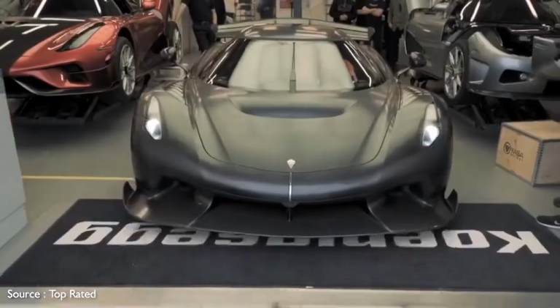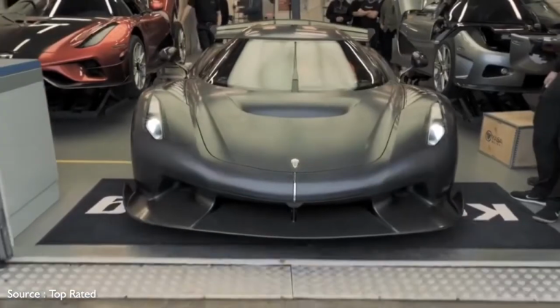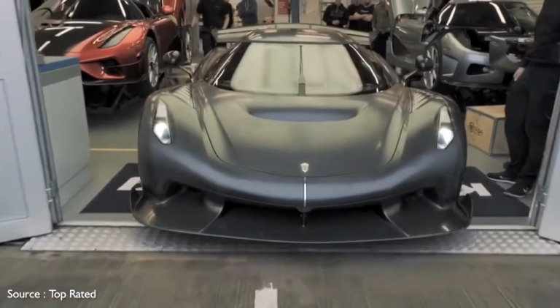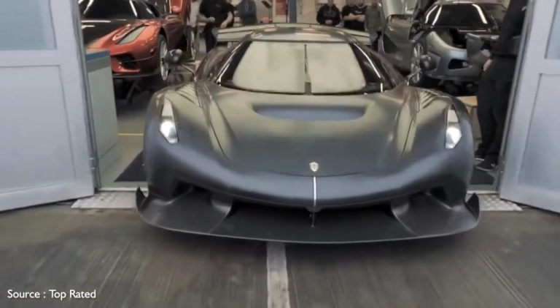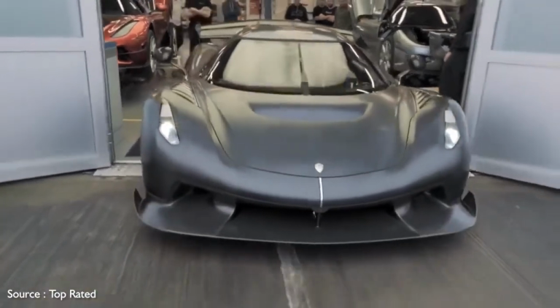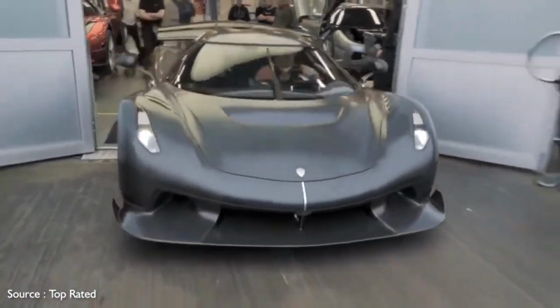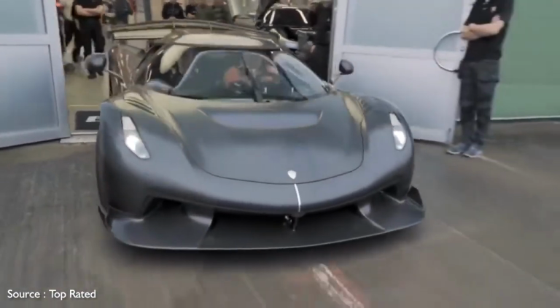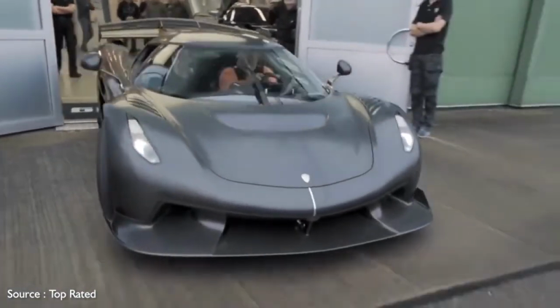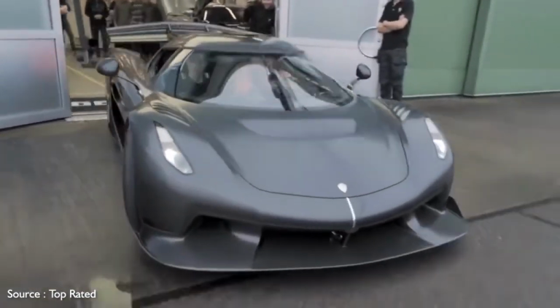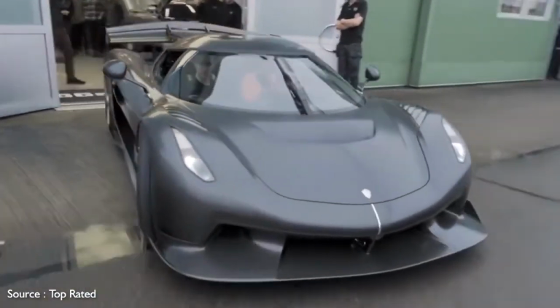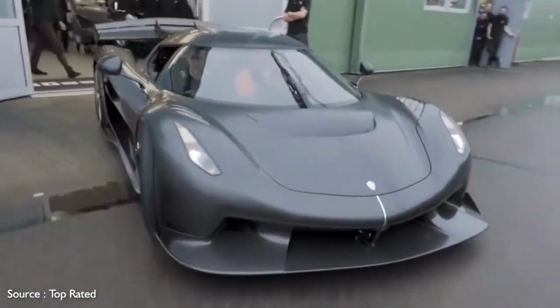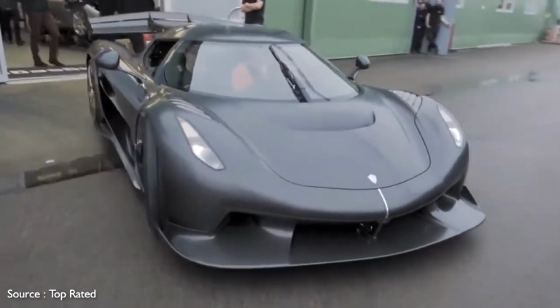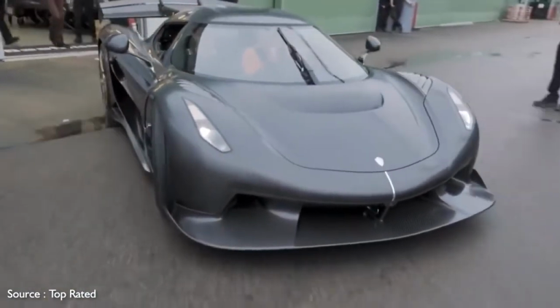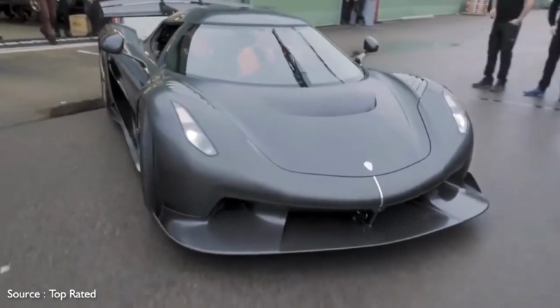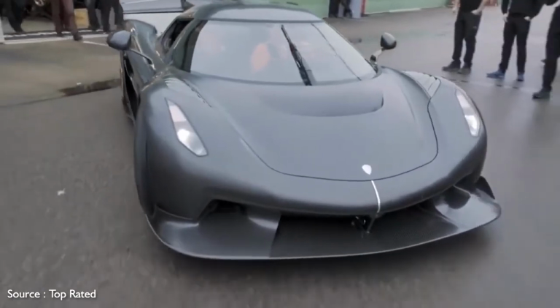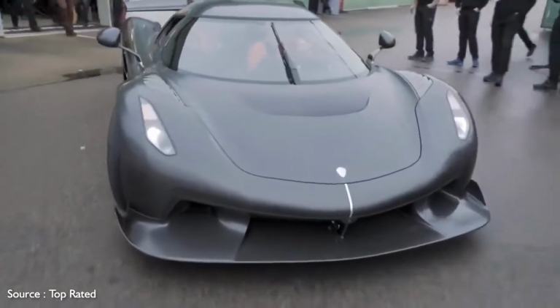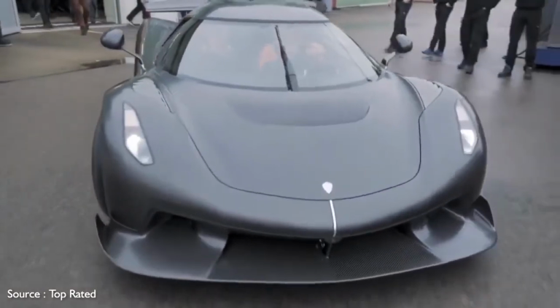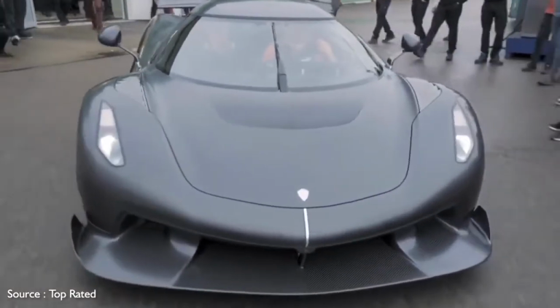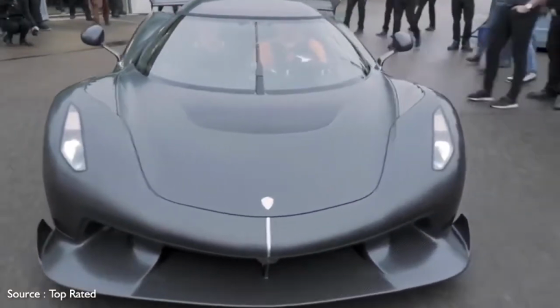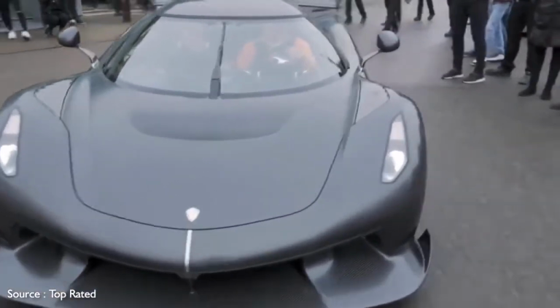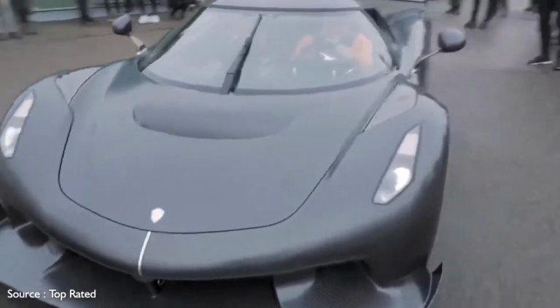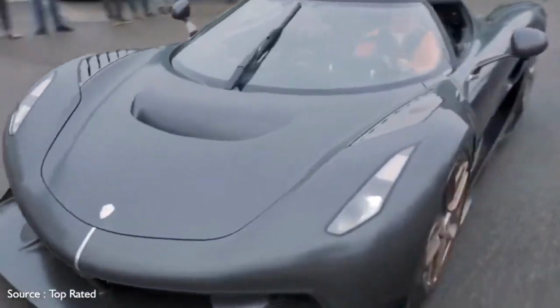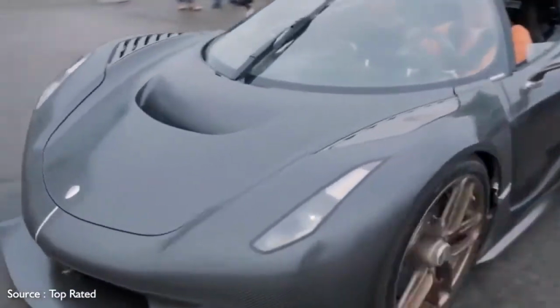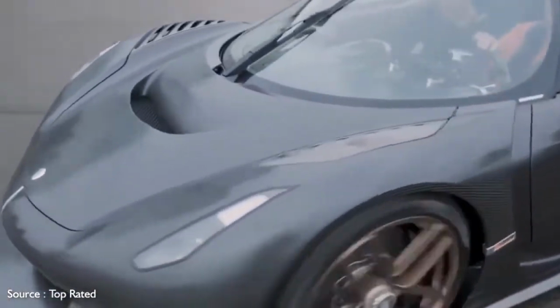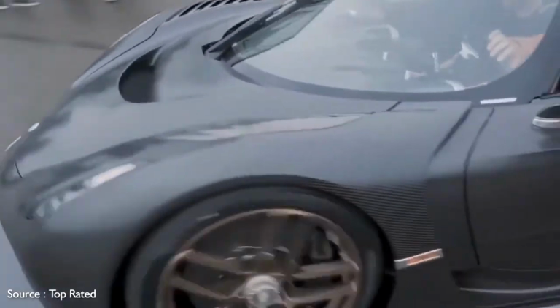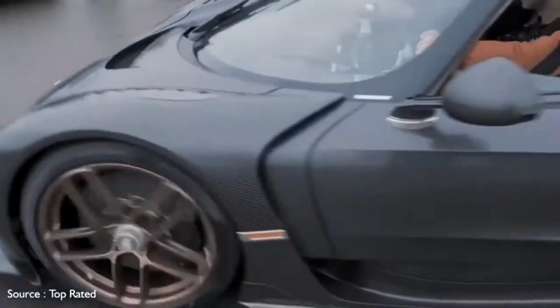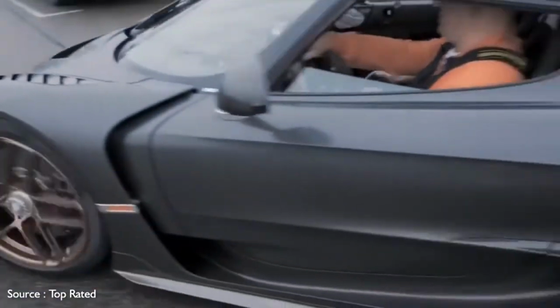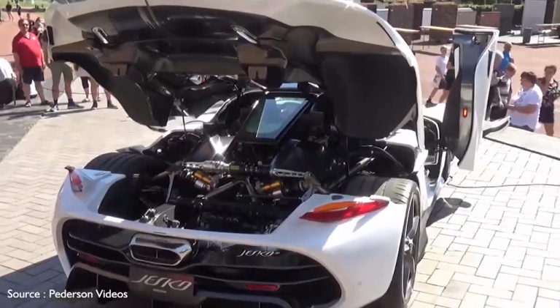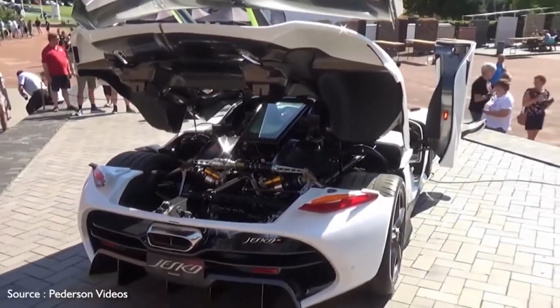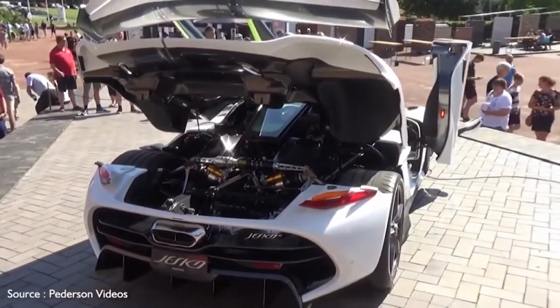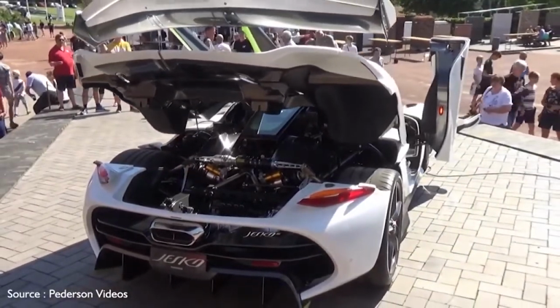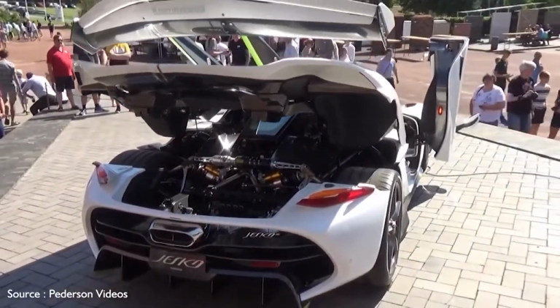A companion model, the Jesko Absolut, is forthcoming and is said to be the fastest Koenigsegg ever, albeit with the same twin-turbo V8. The Absolut's suspension is specially engineered for high-speed cornering. Instead of the oversized rear spoiler, a pair of rear hood fins help maximize the car's stability.